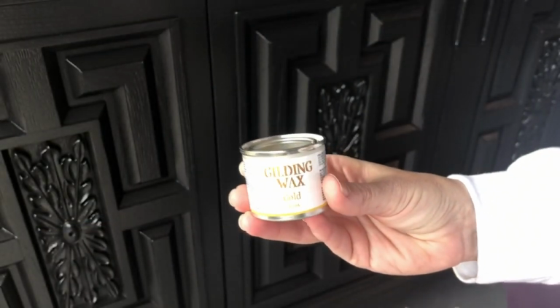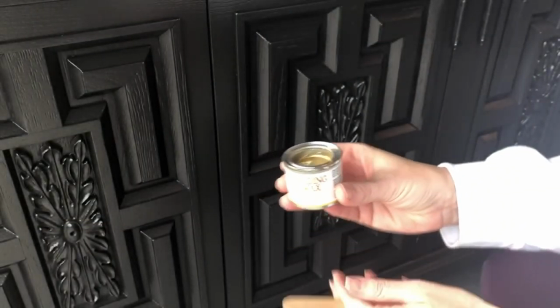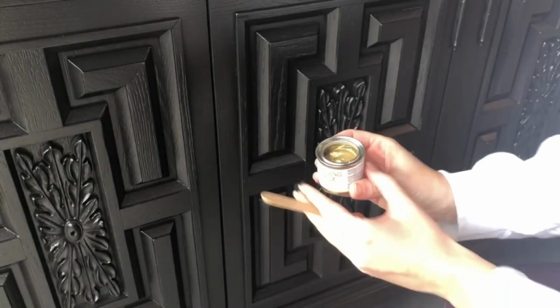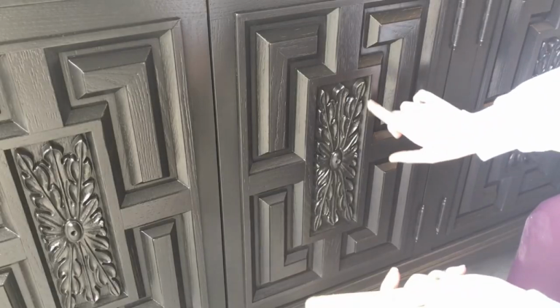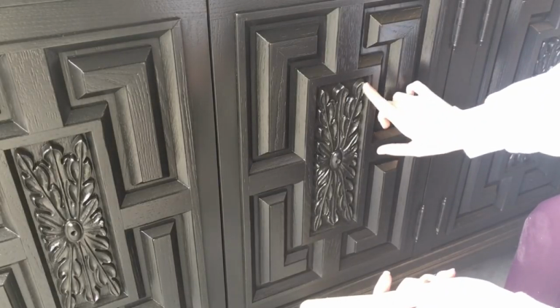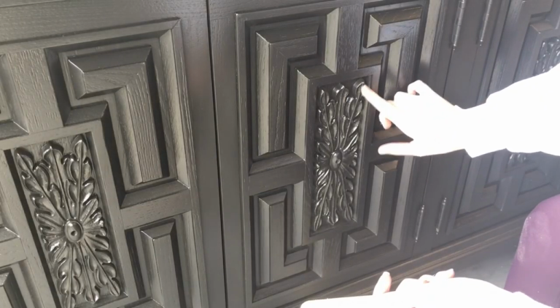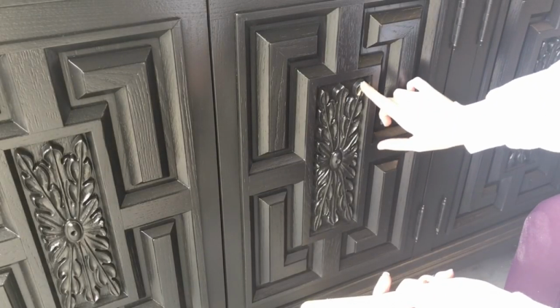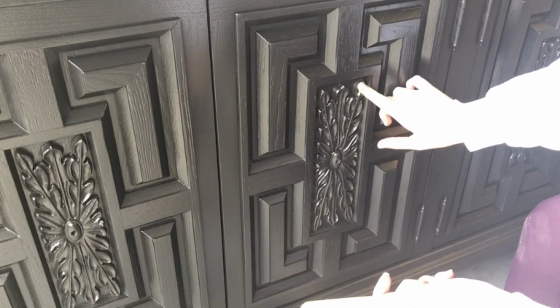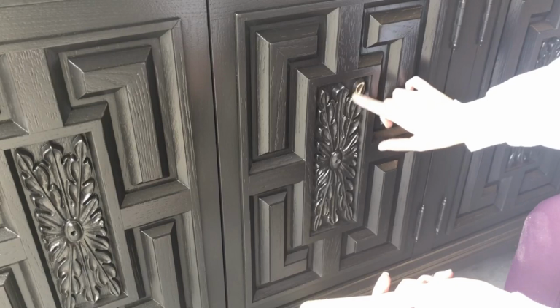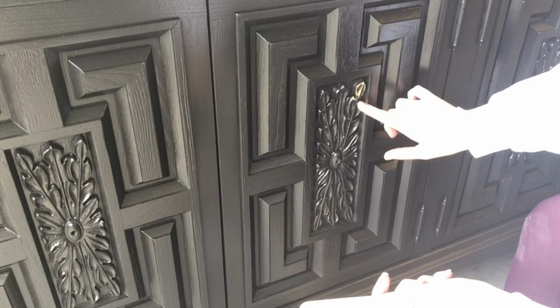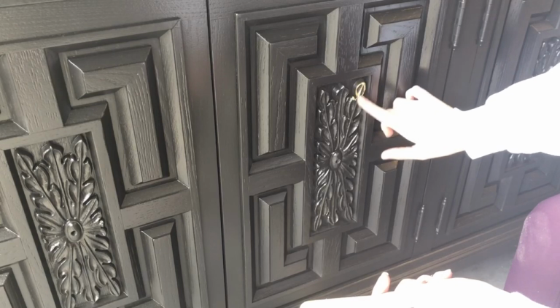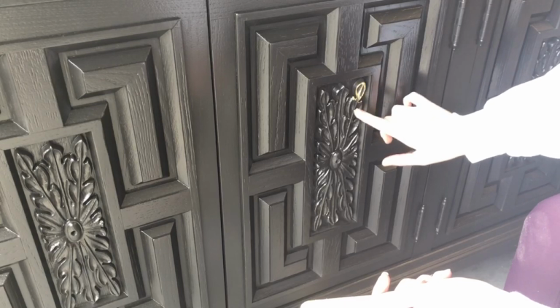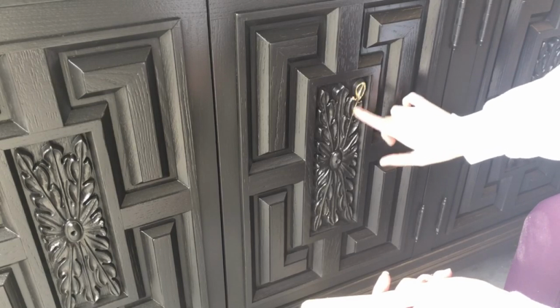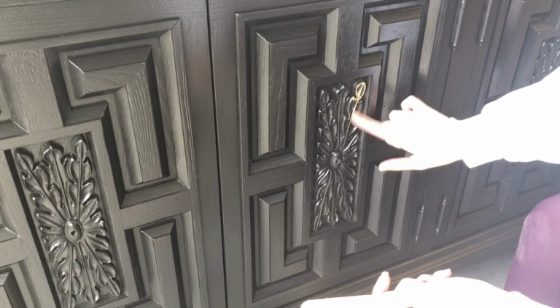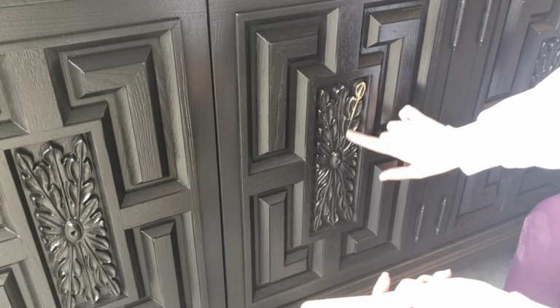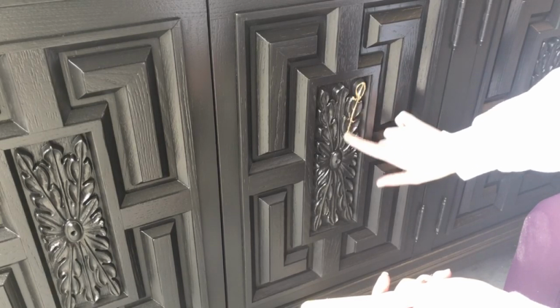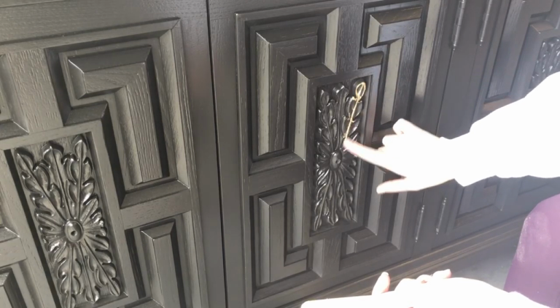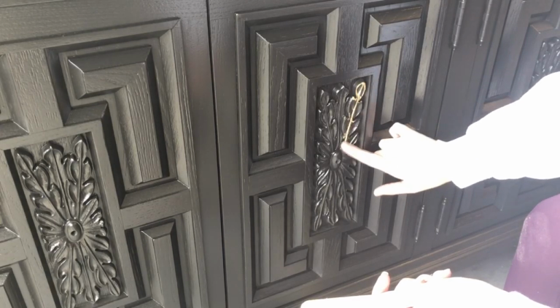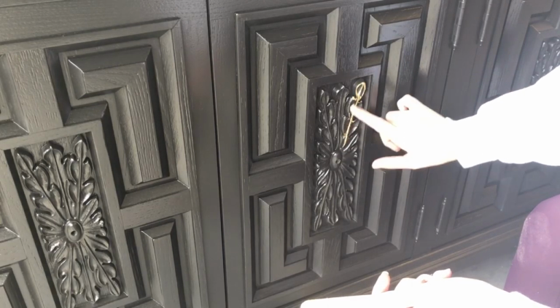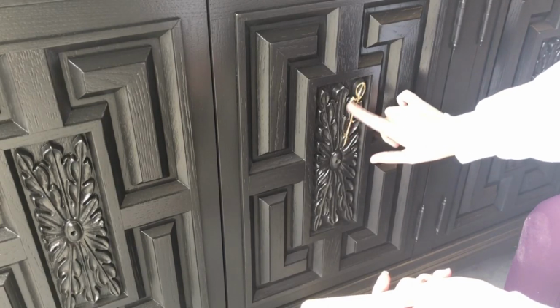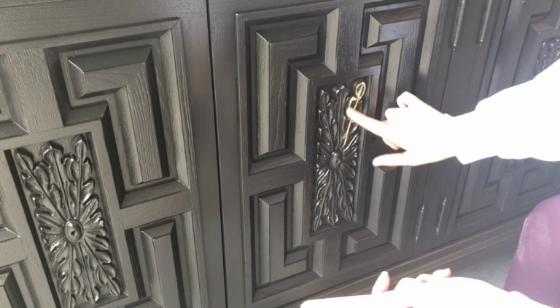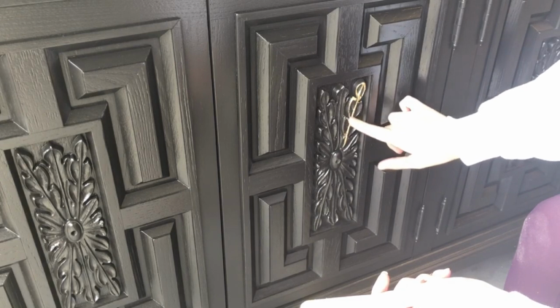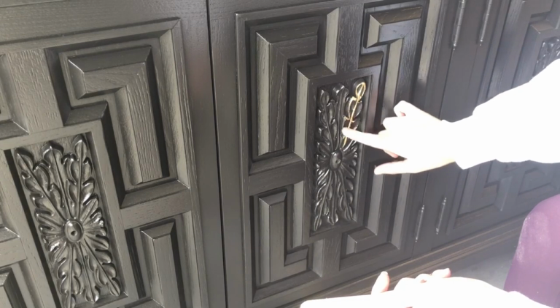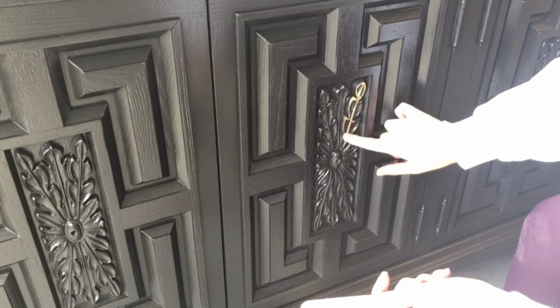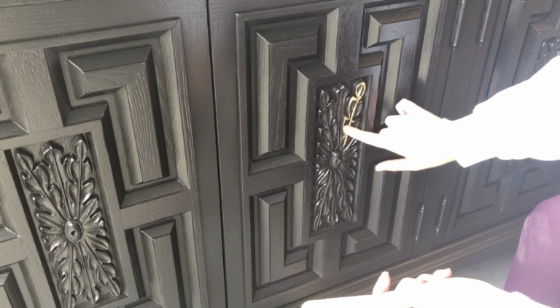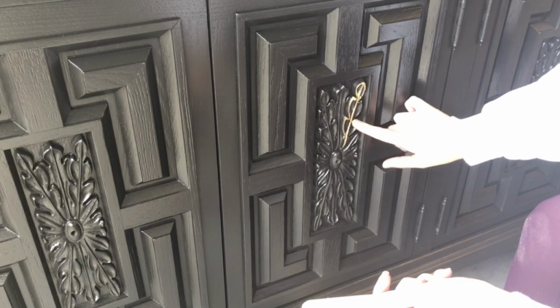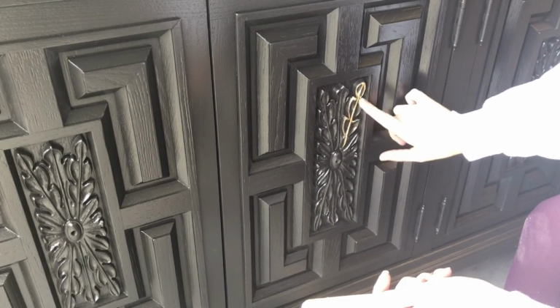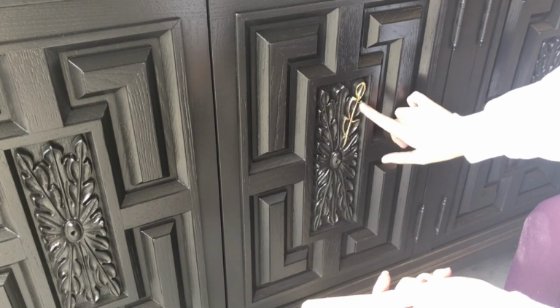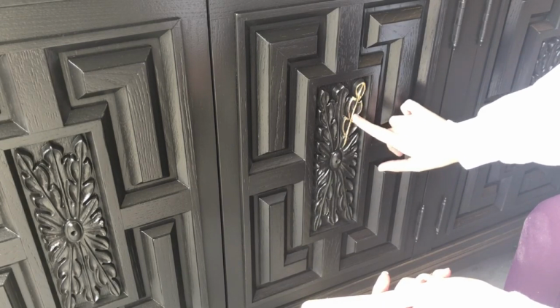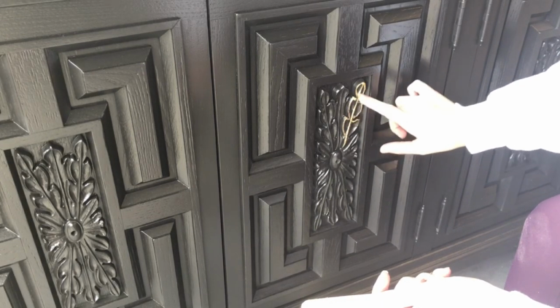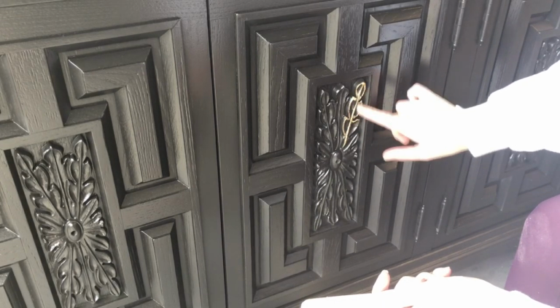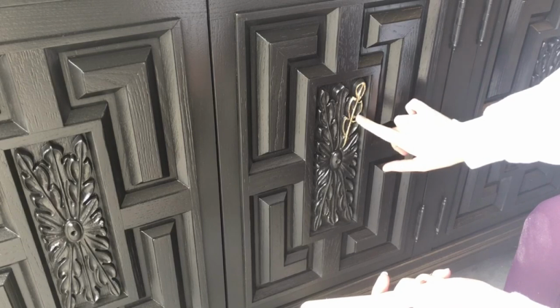I'm going to use gold gilding wax from Dixie Belle to help highlight some of these details on the front of the dresser. When I painted it black, it made everything just sort of blend in together, so I need to find a way to make these details pop once again.